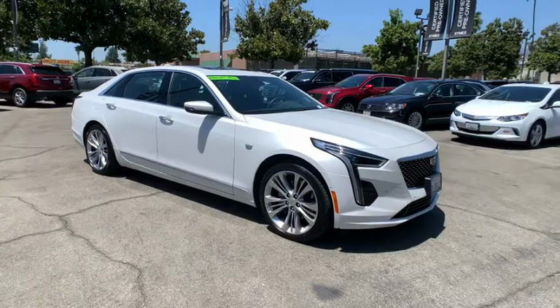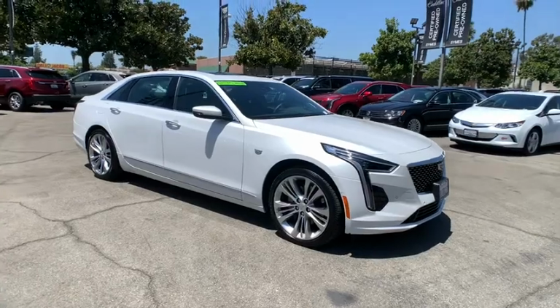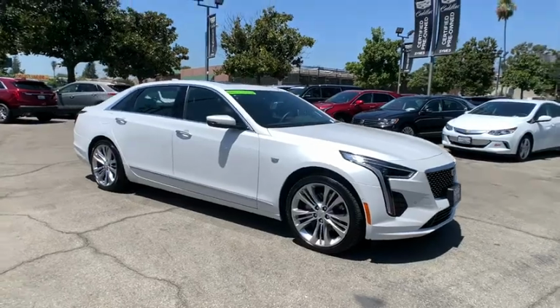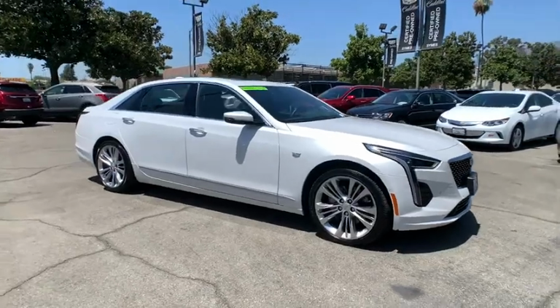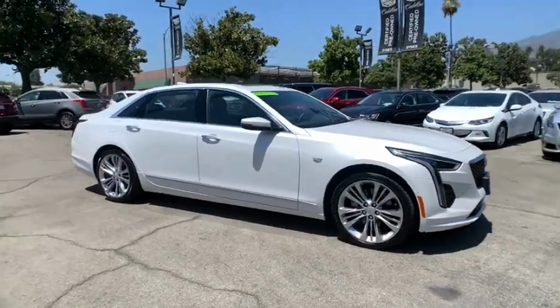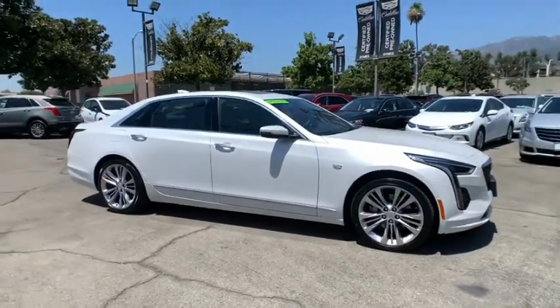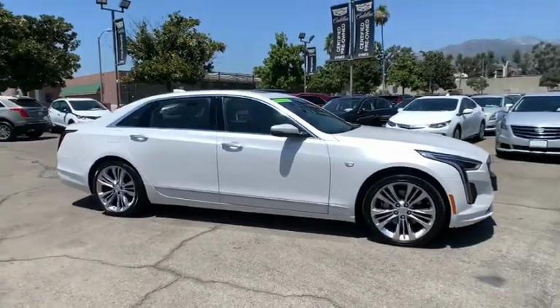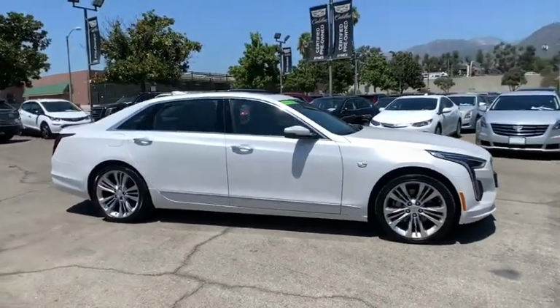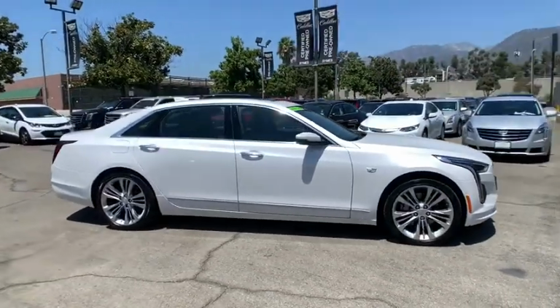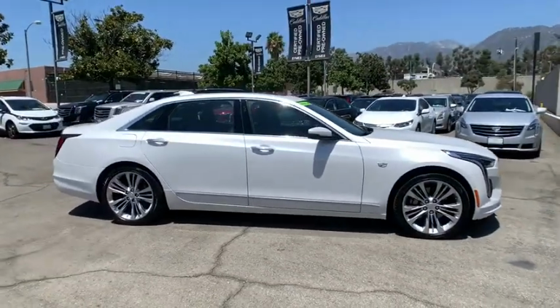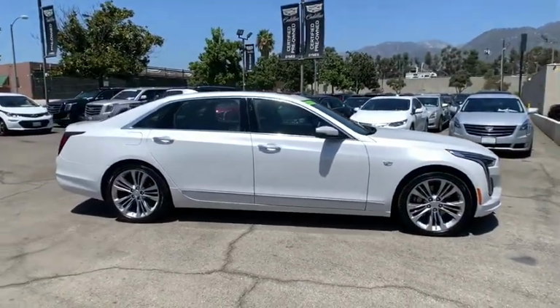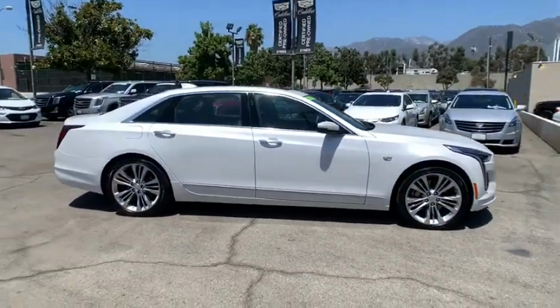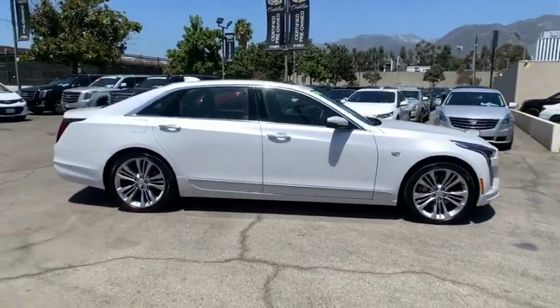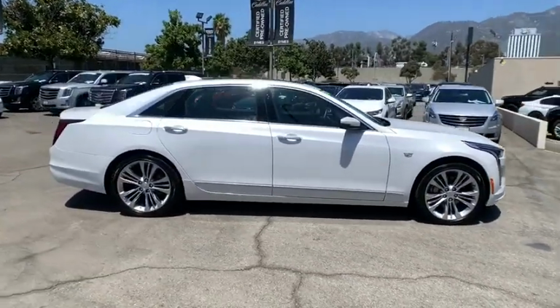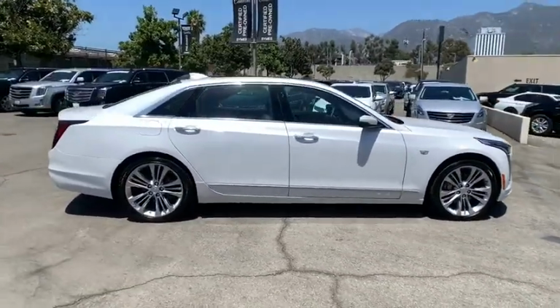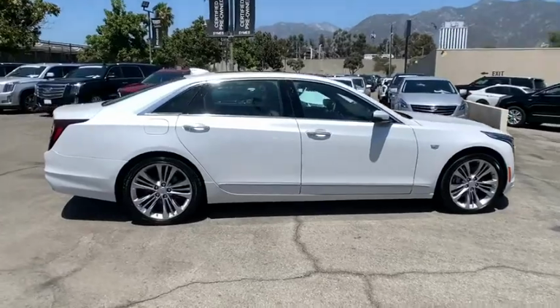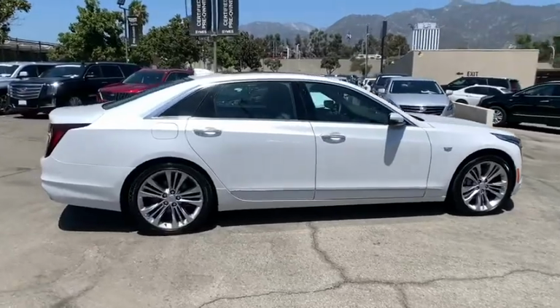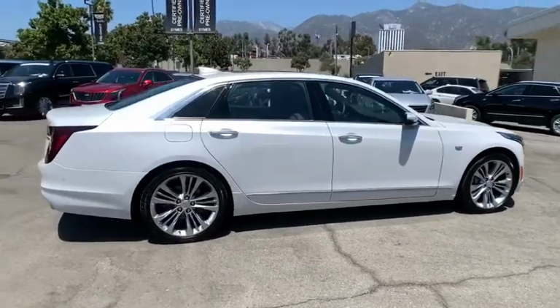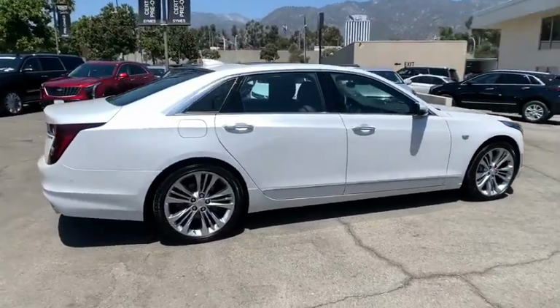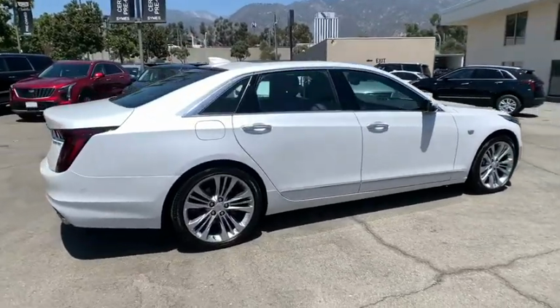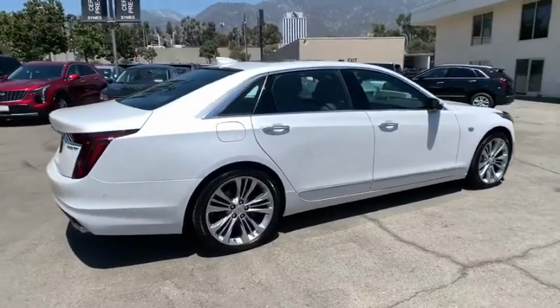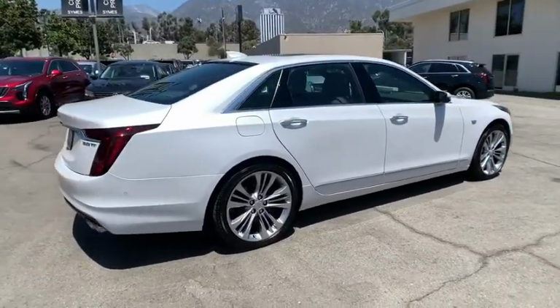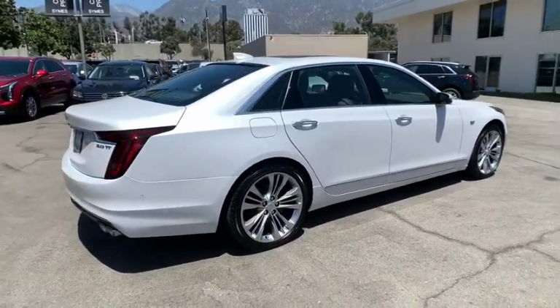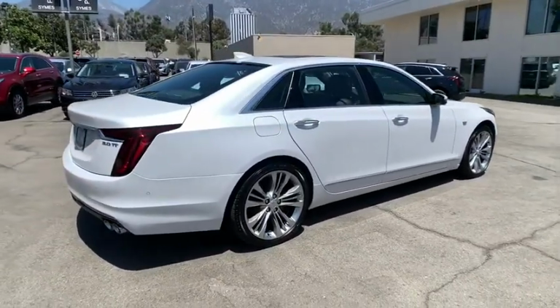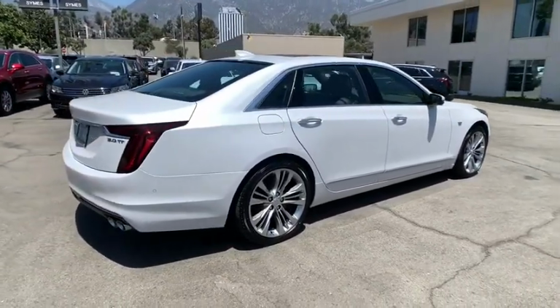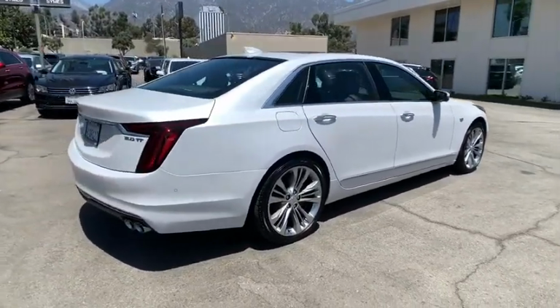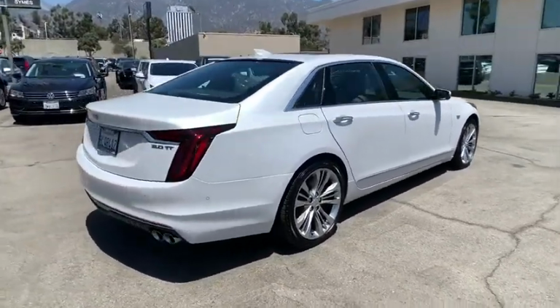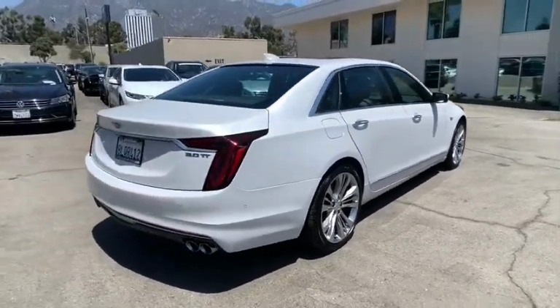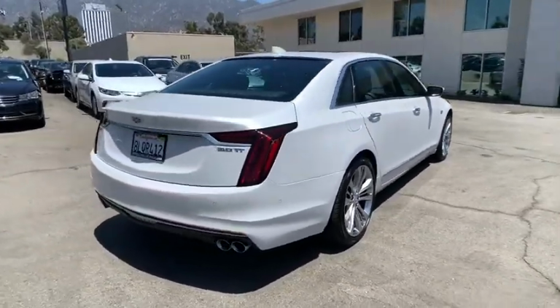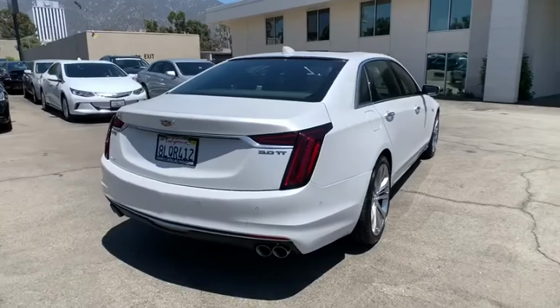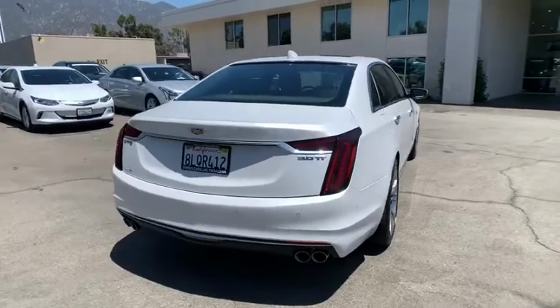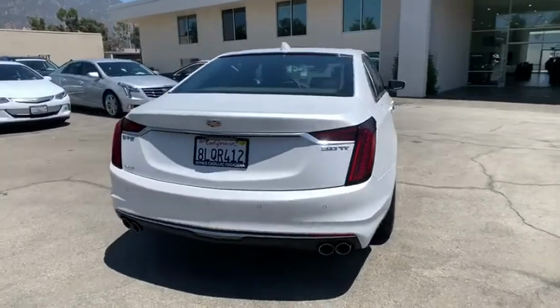You are going to love the 2019 Cadillac CT6. Innovatively engineered and beautifully crafted, the CT6 combines advanced technology with breathtaking design.